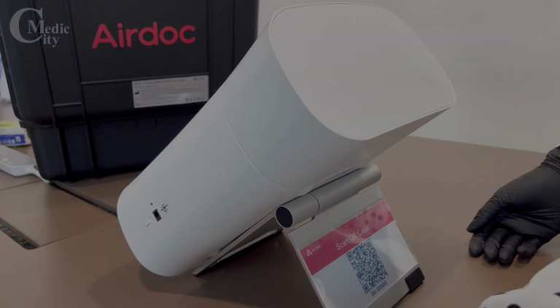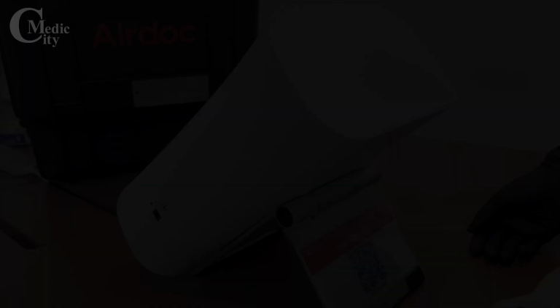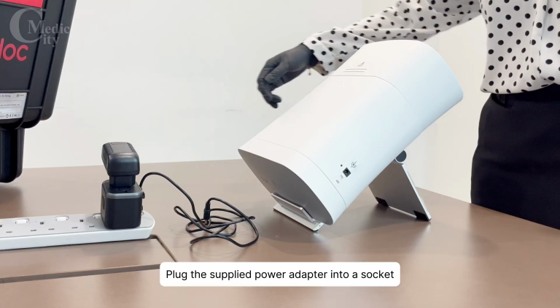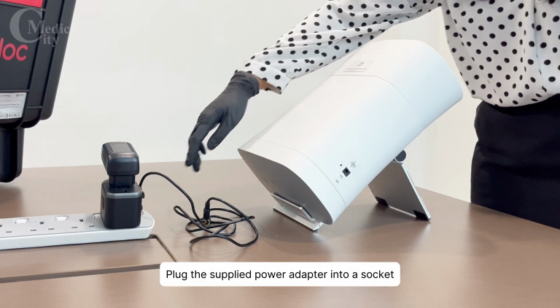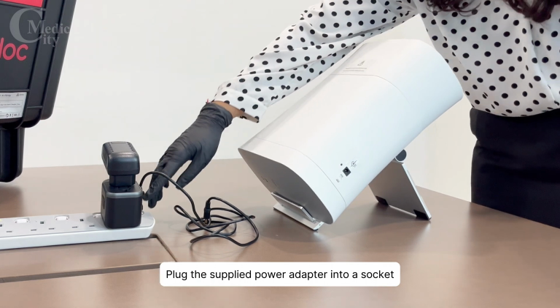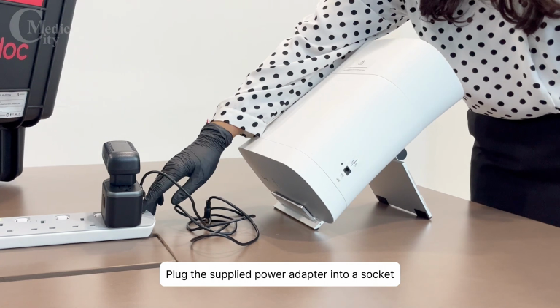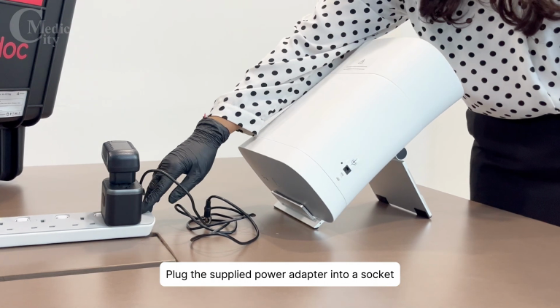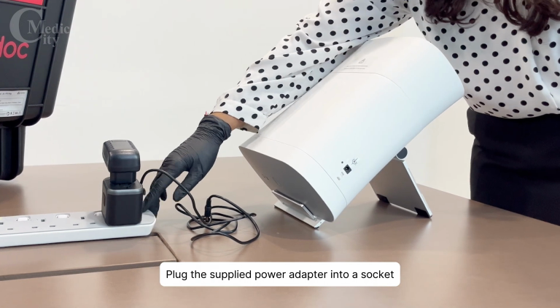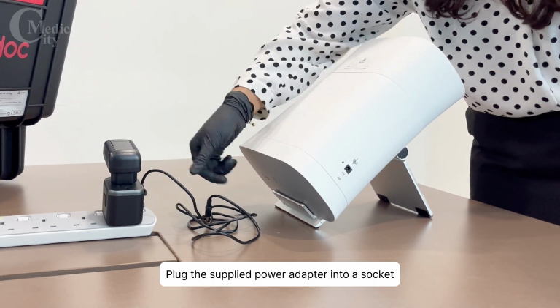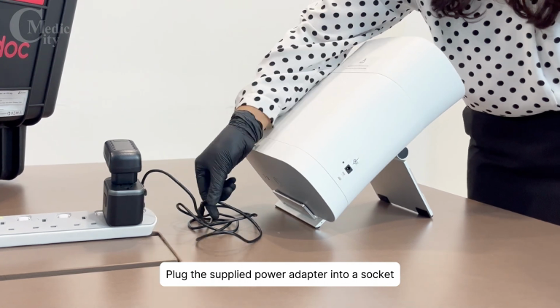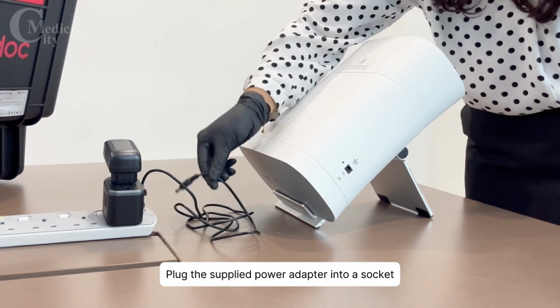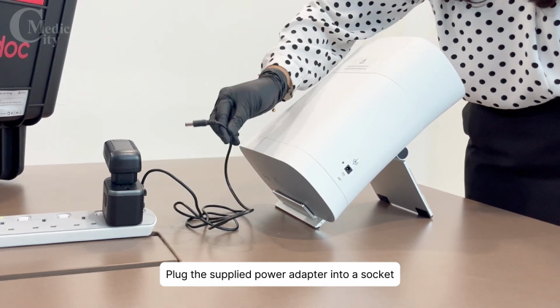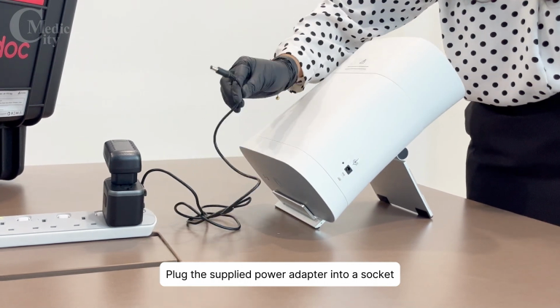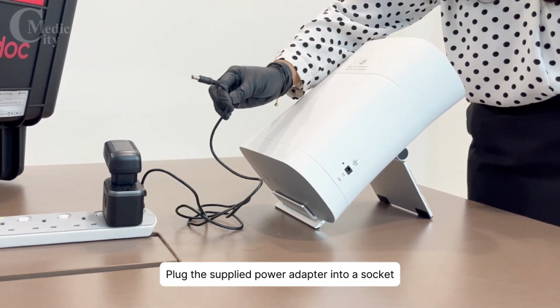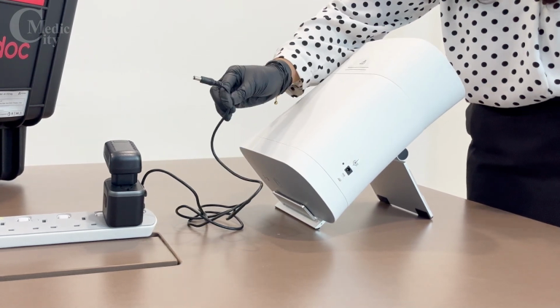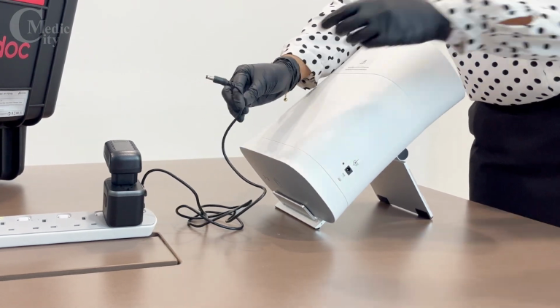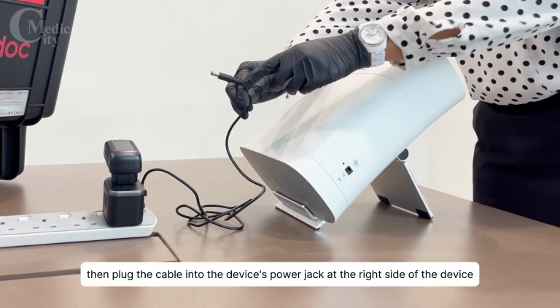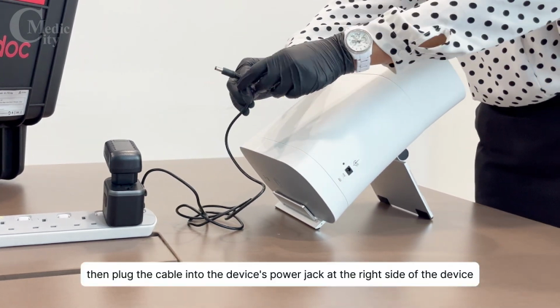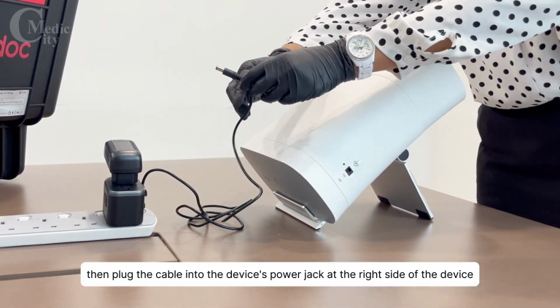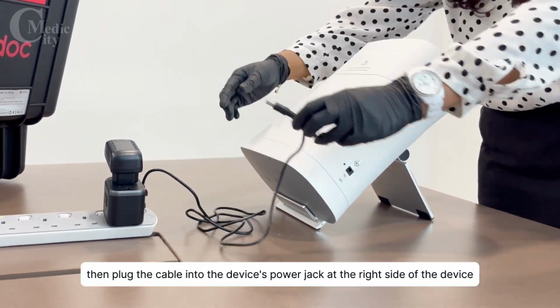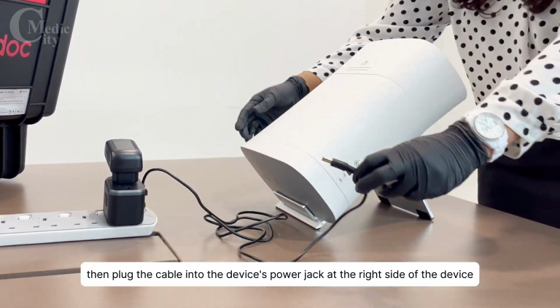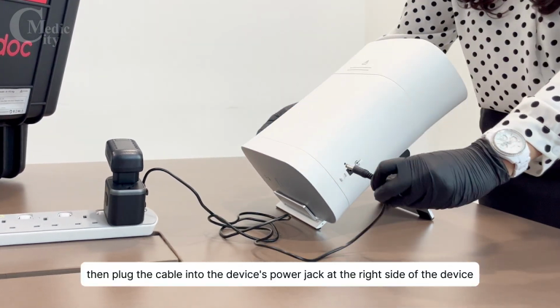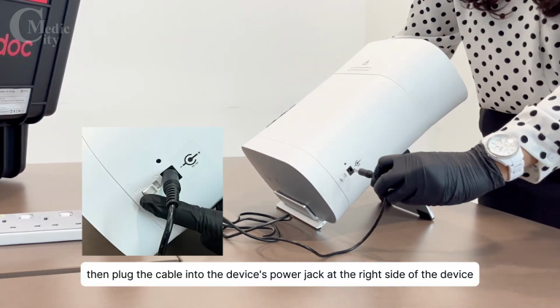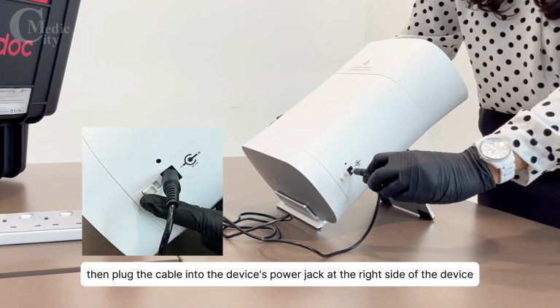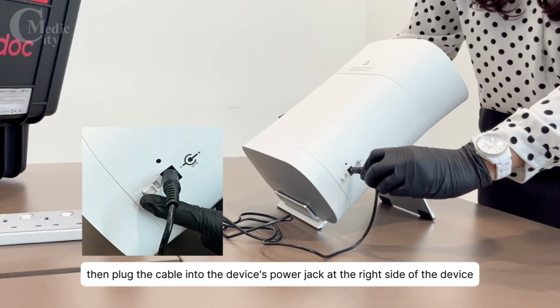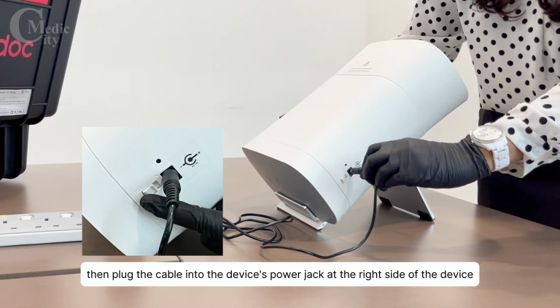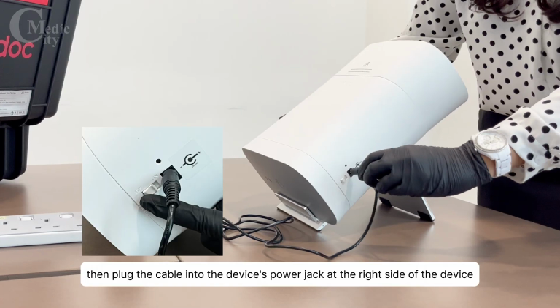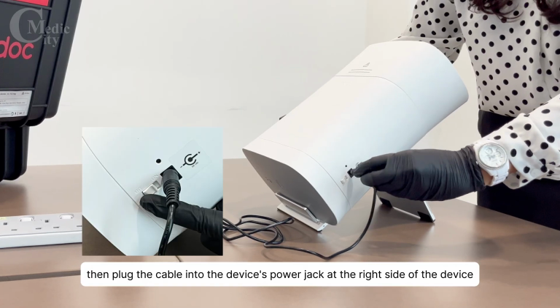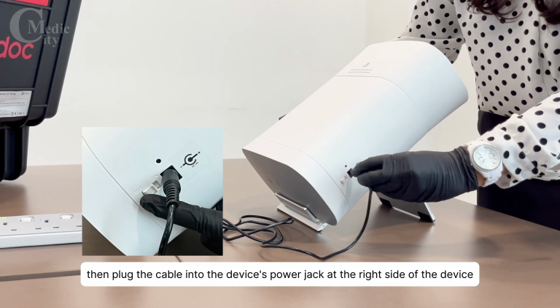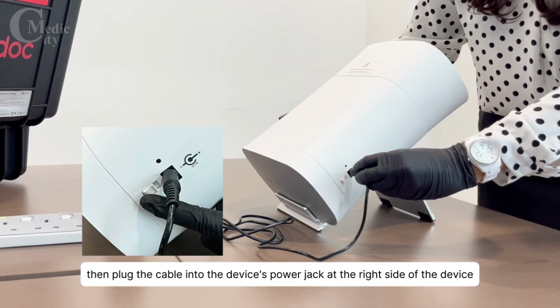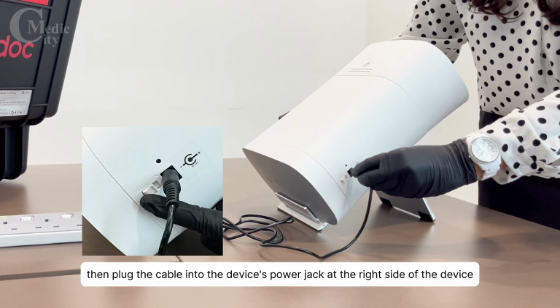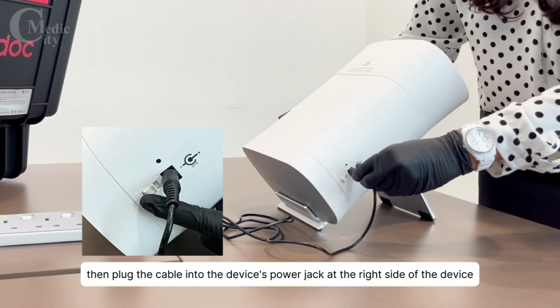Plug the supplied power adapter into a socket. Then, plug the cable into the device's power jack at the right side of the device.